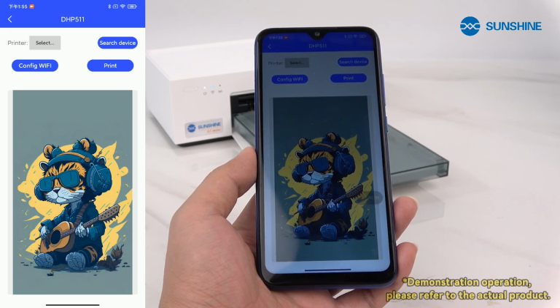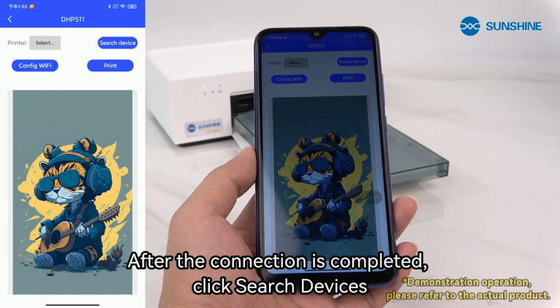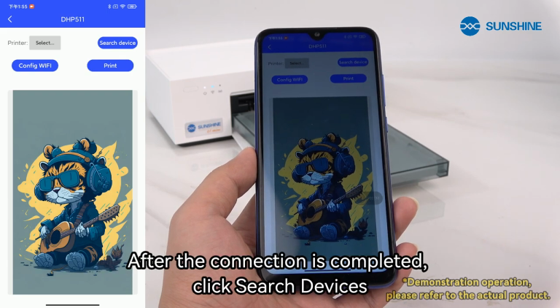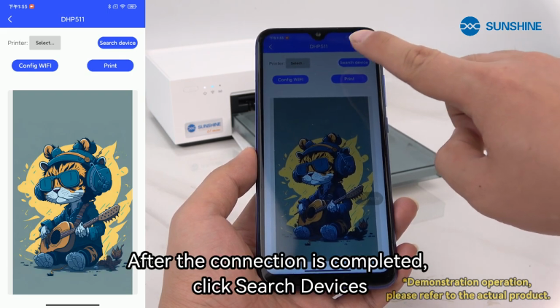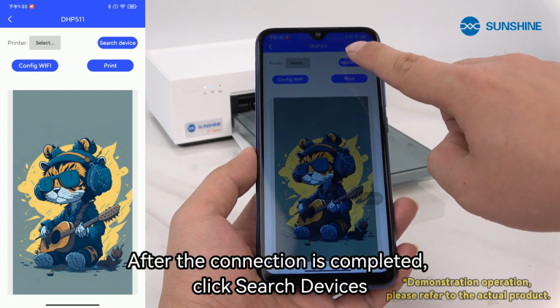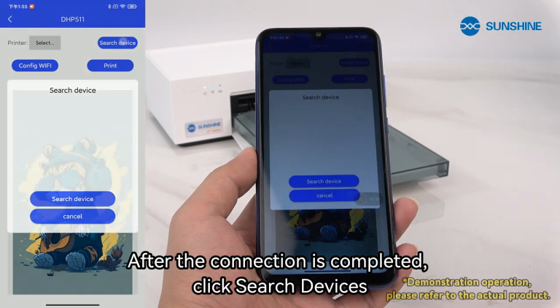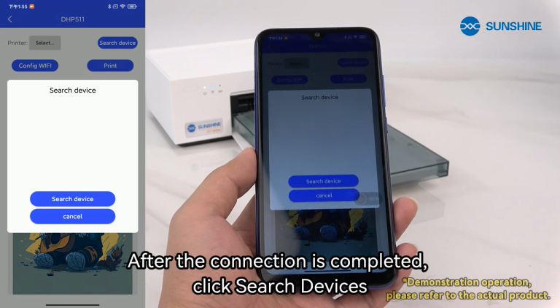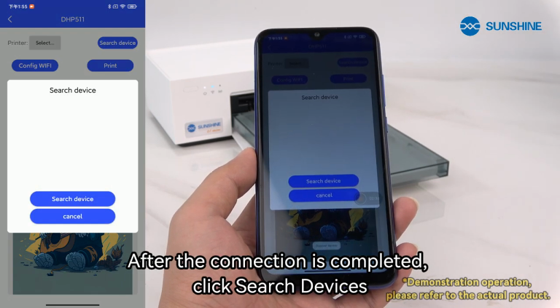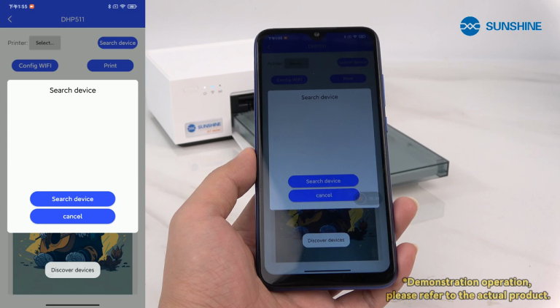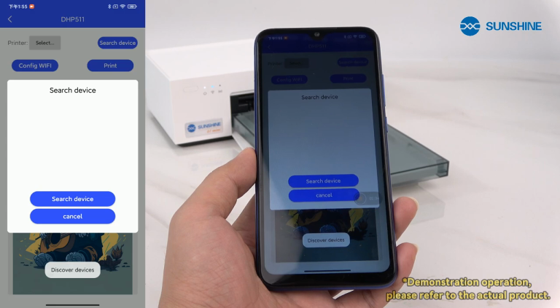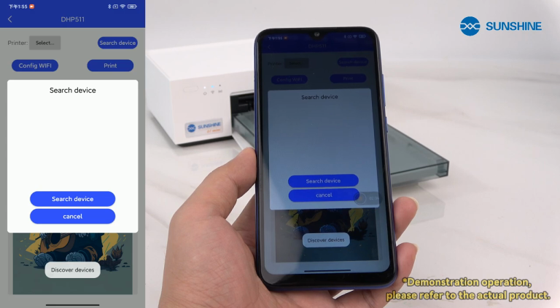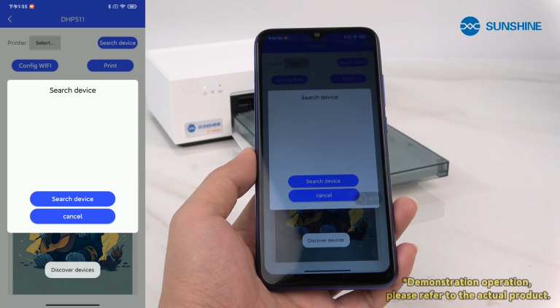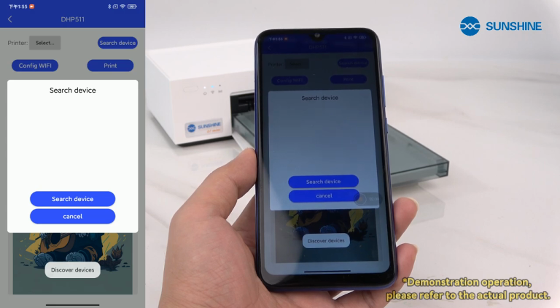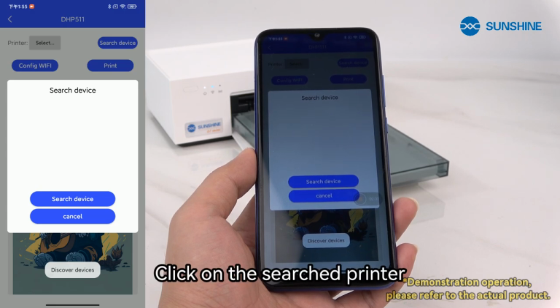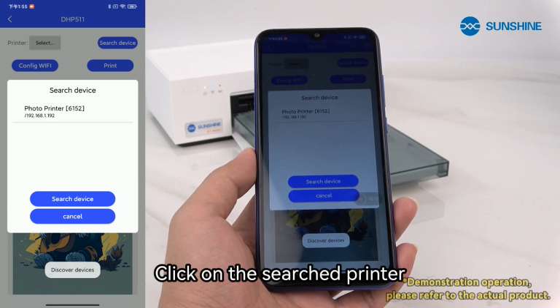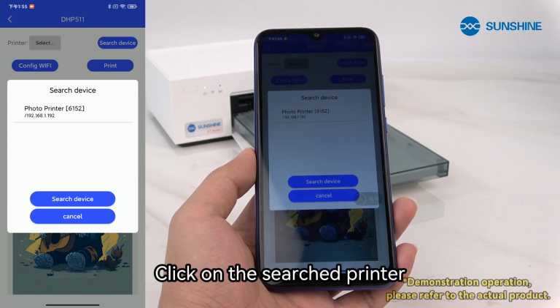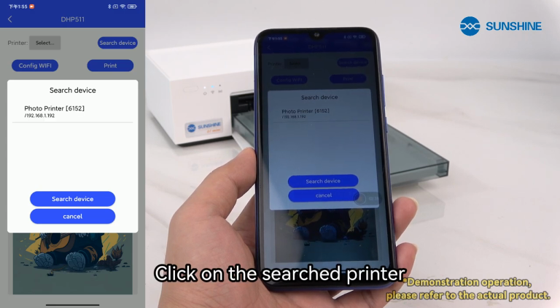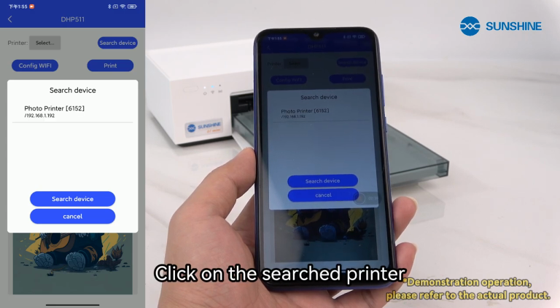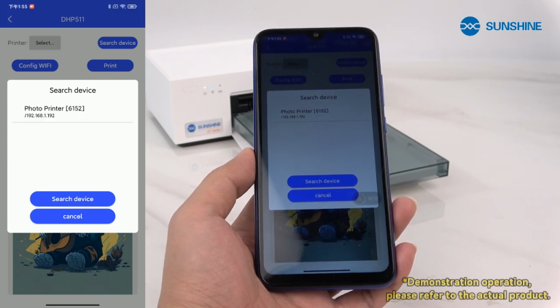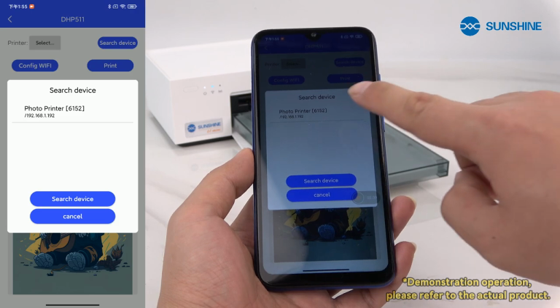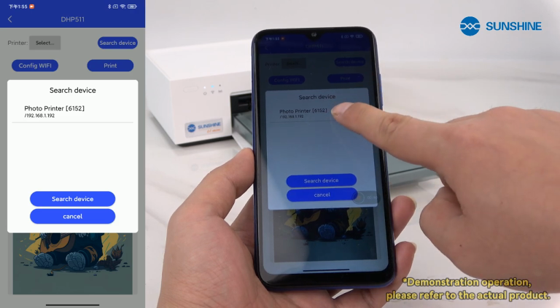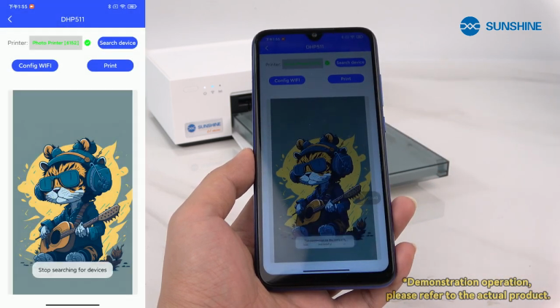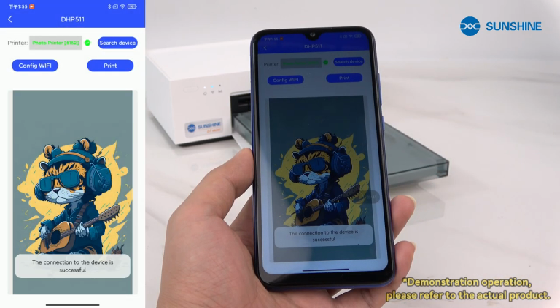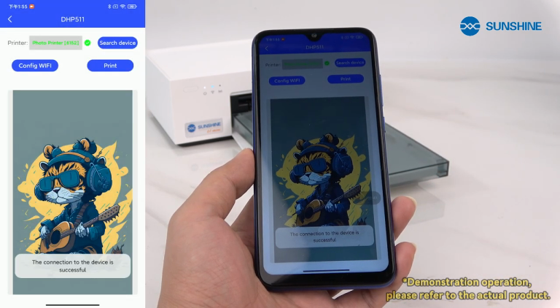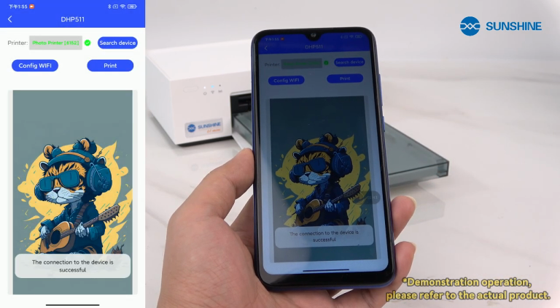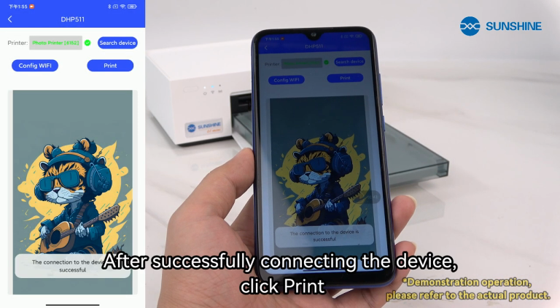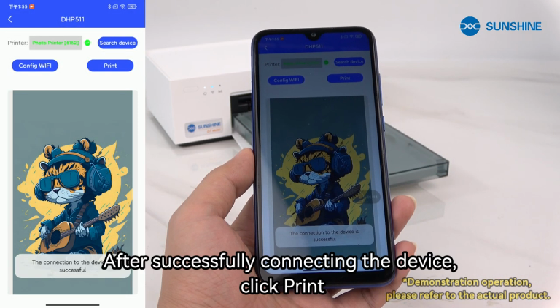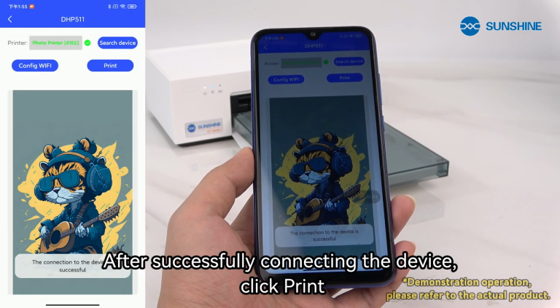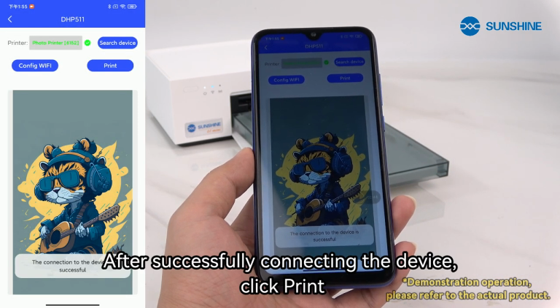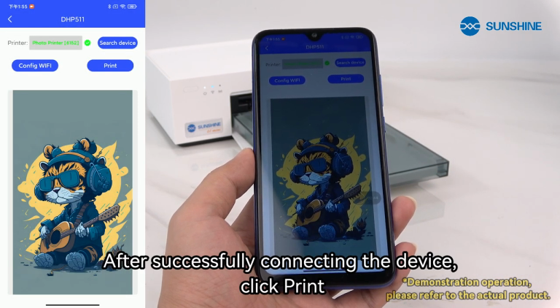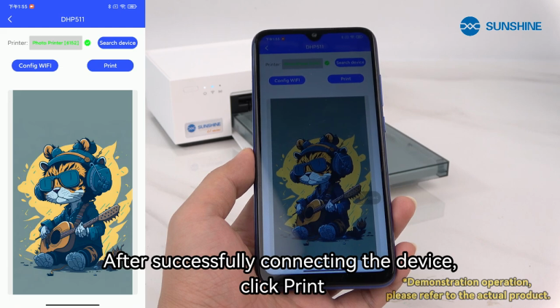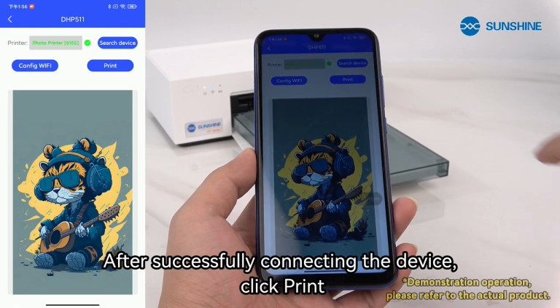After the connection is completed, click search devices, then click on the search printer. After successfully connecting the device, click print.